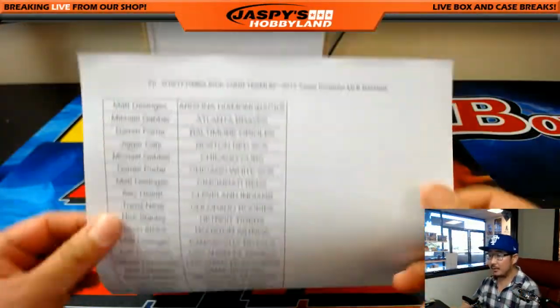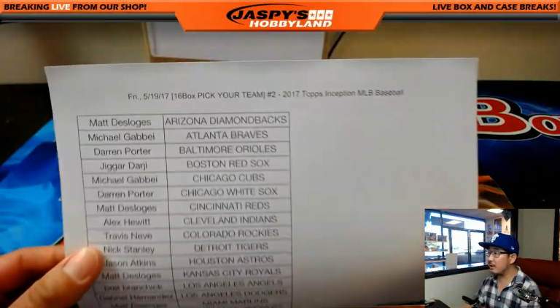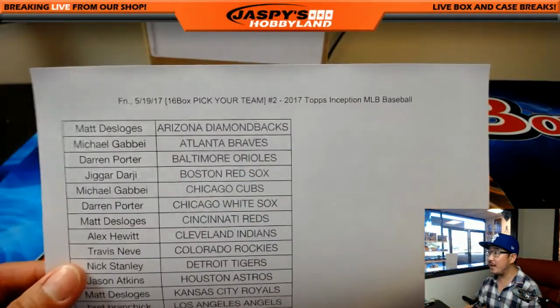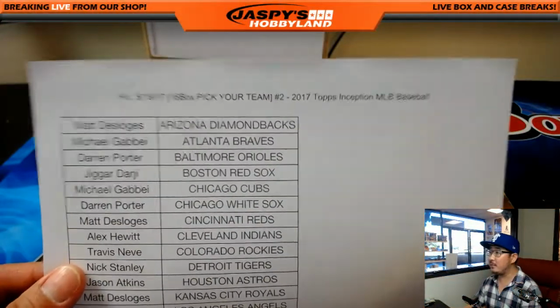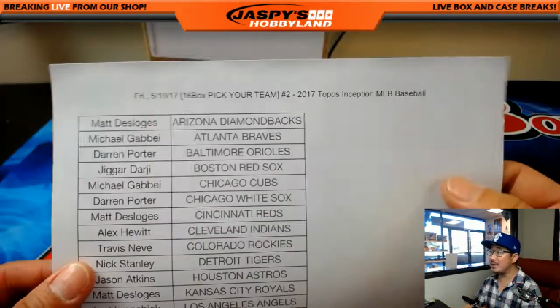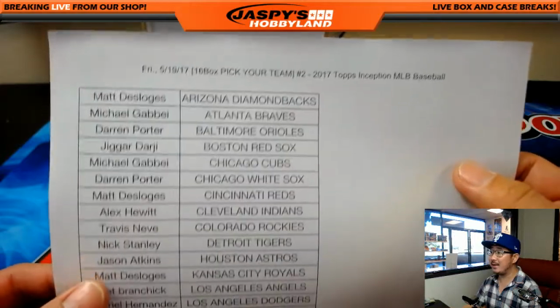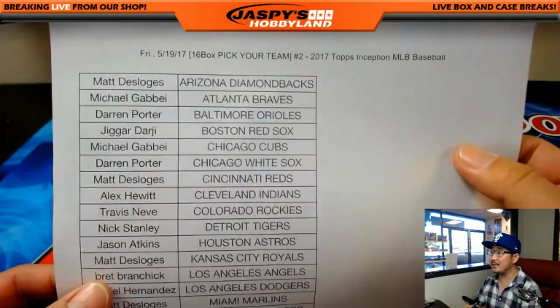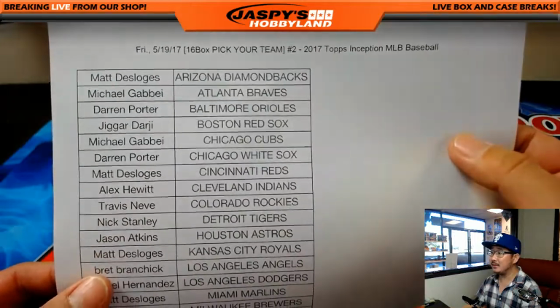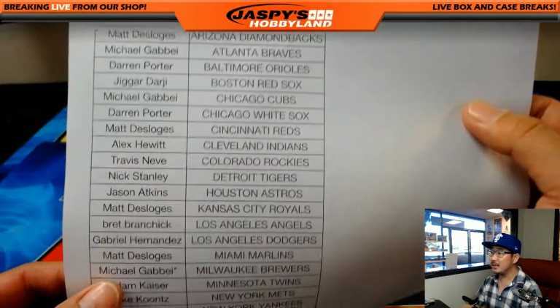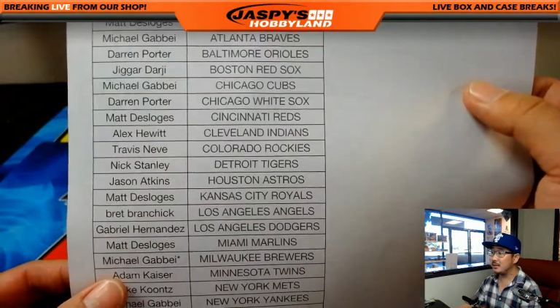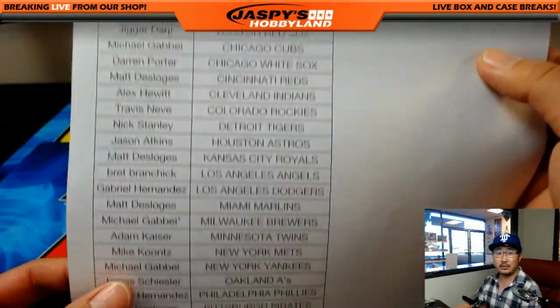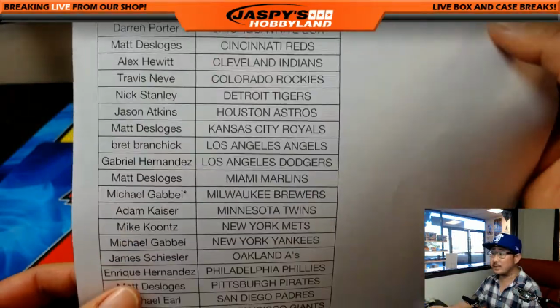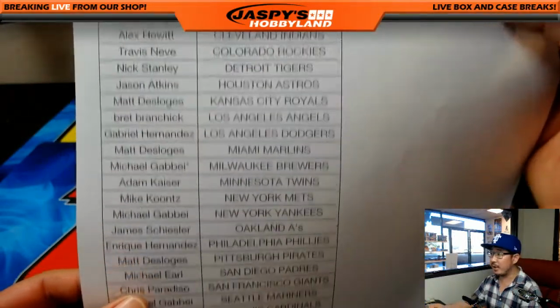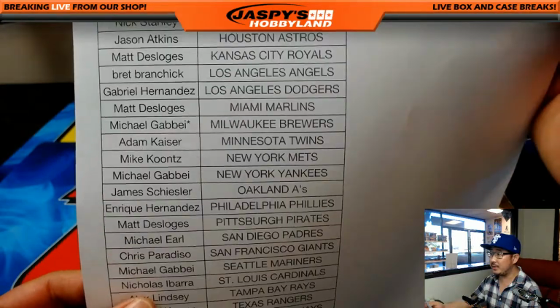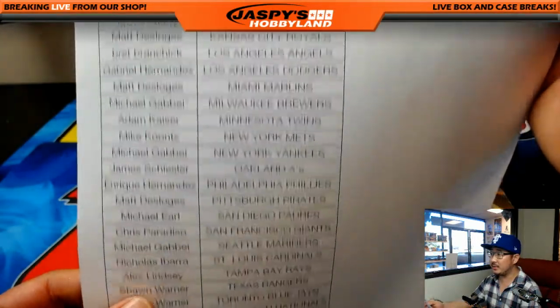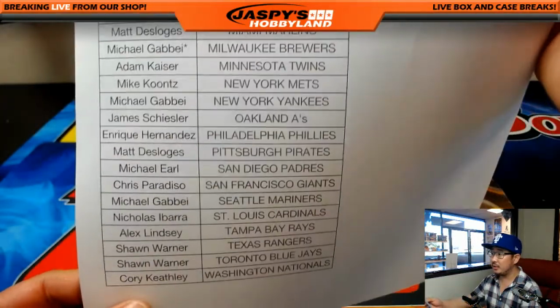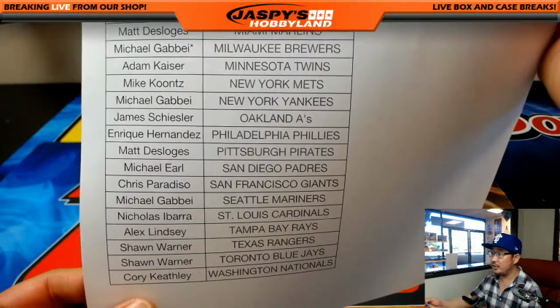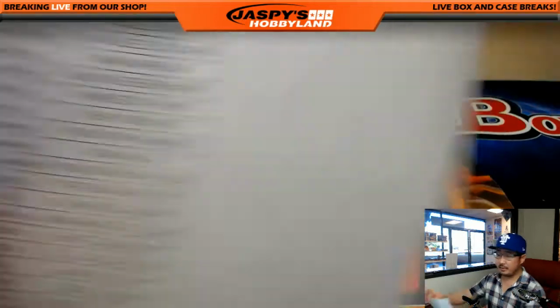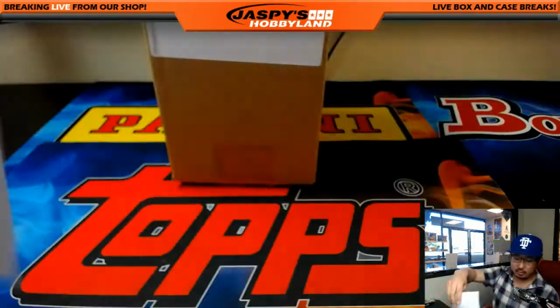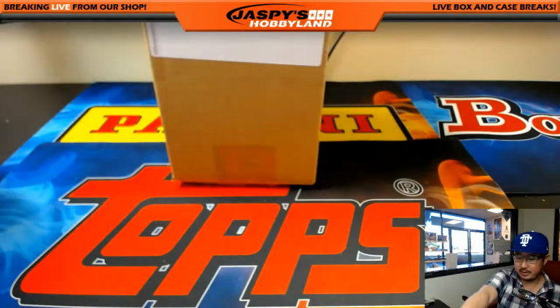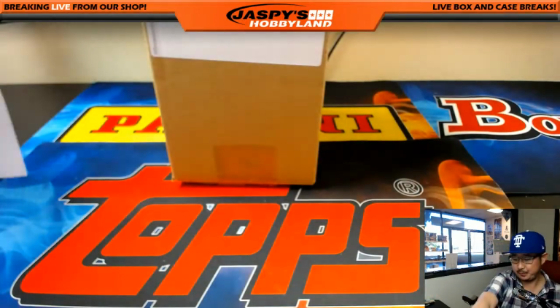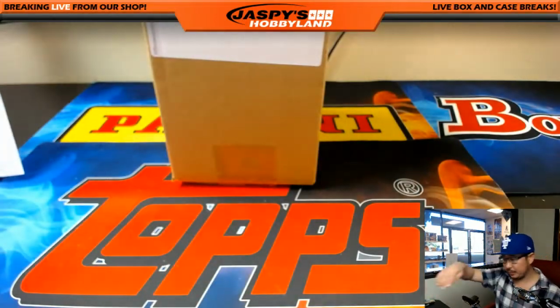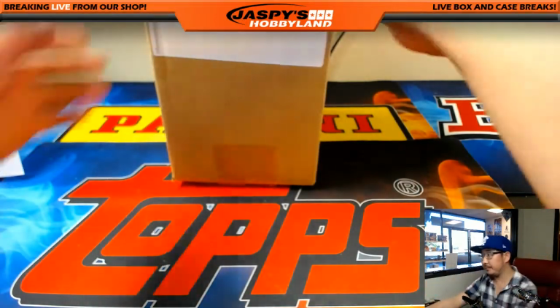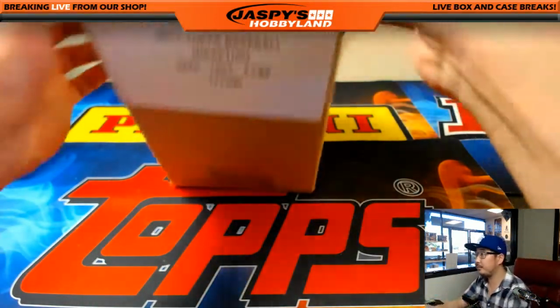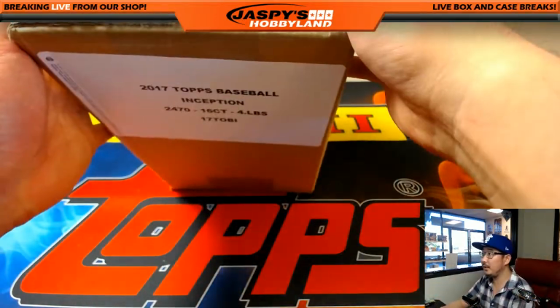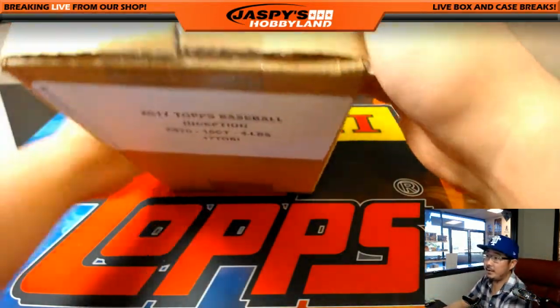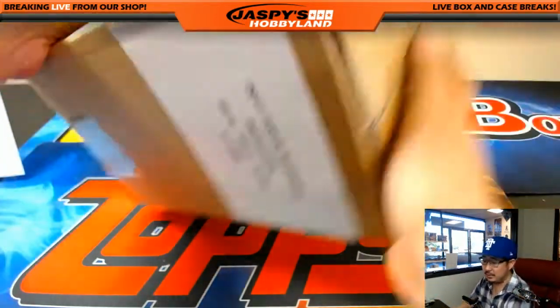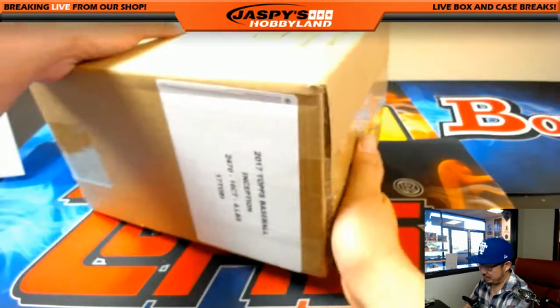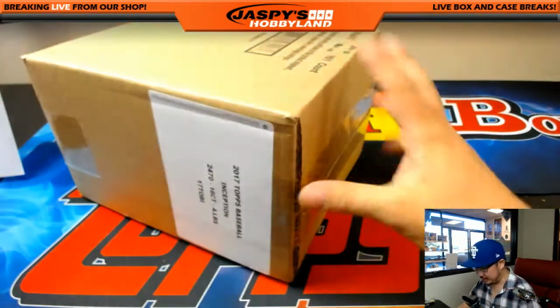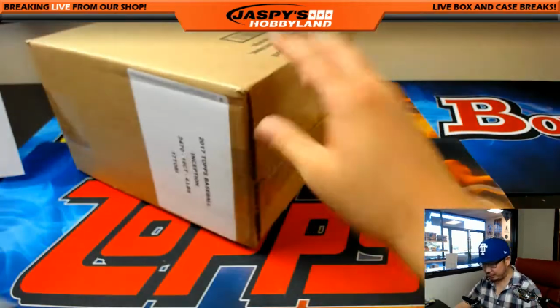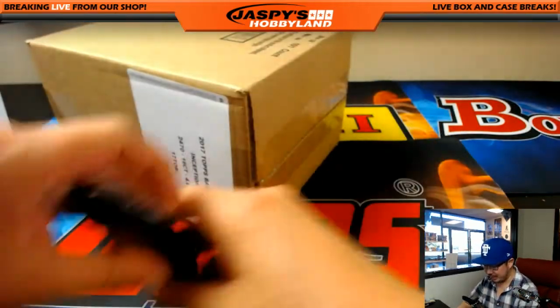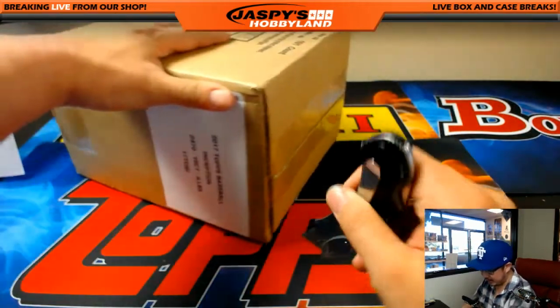So here on a Friday, these are the people who want to get in on this. Thanks for joining us. Thanks for breaking with us. Appreciate it. There's everyone right there. And there is the case — Inception was the case that they gave me.